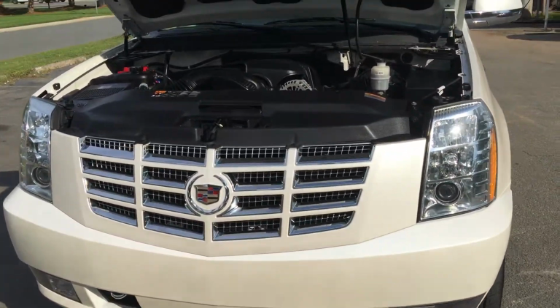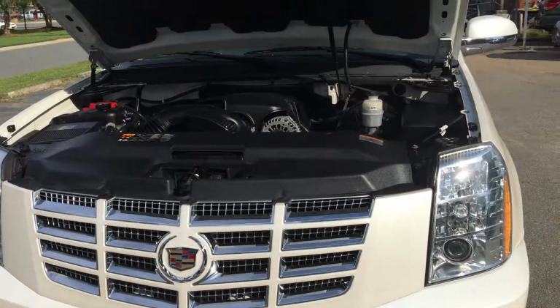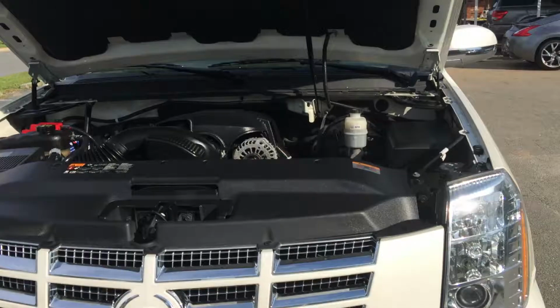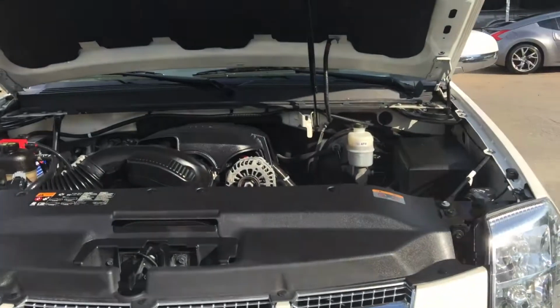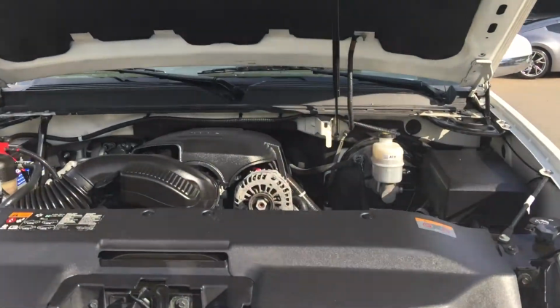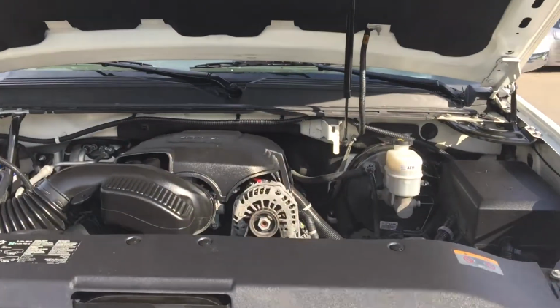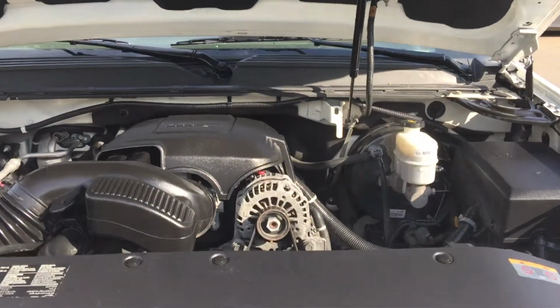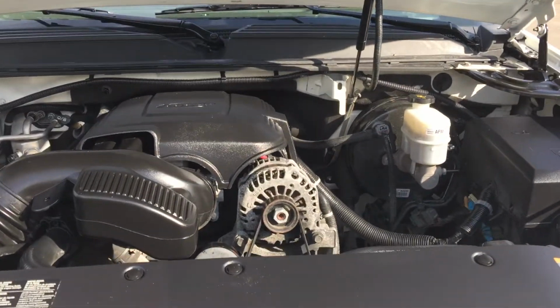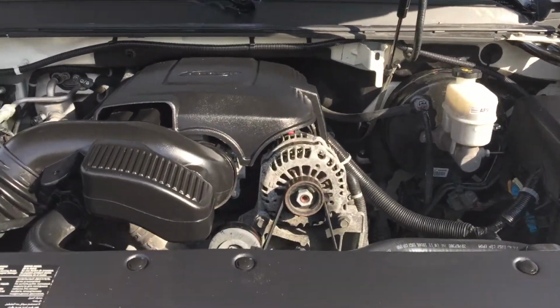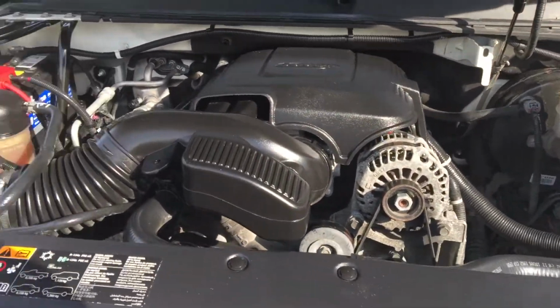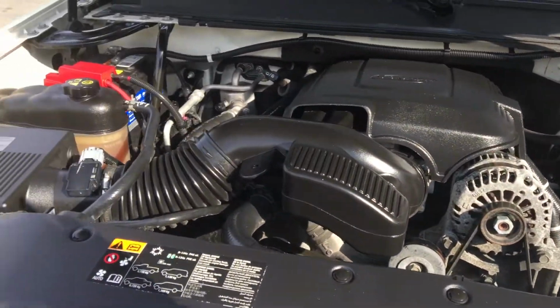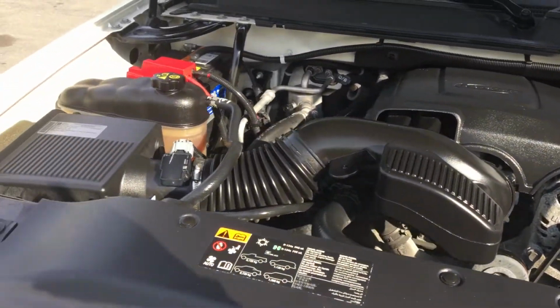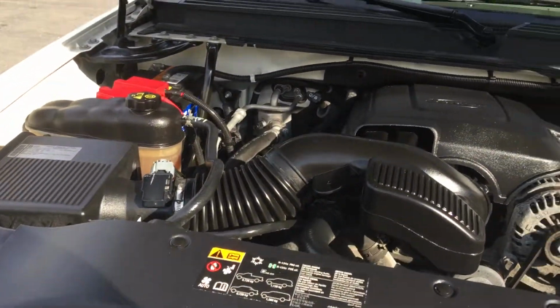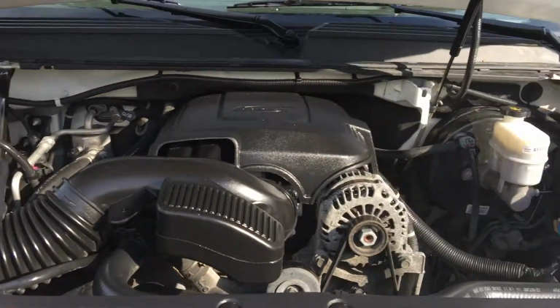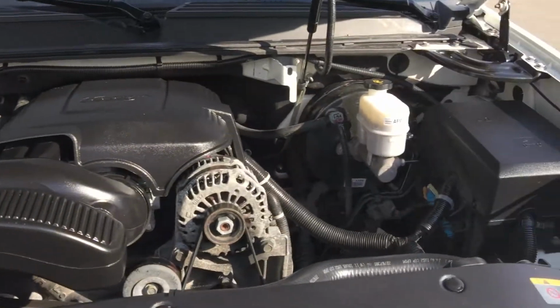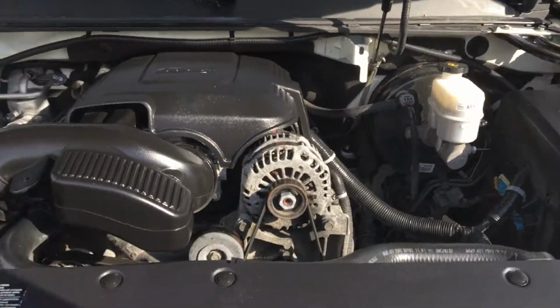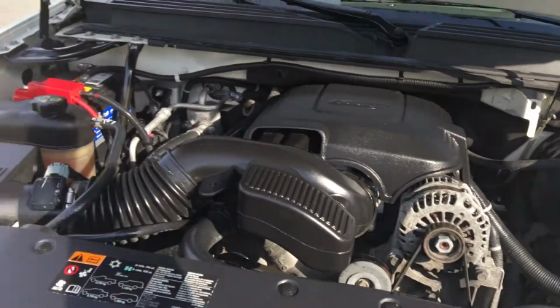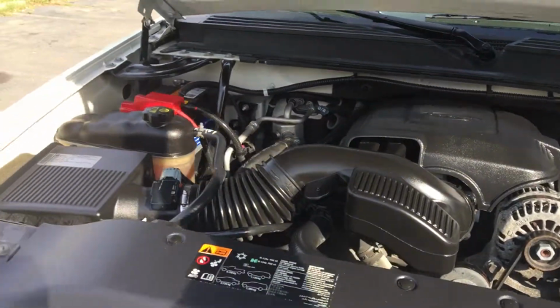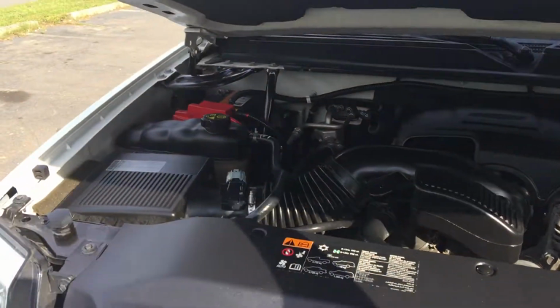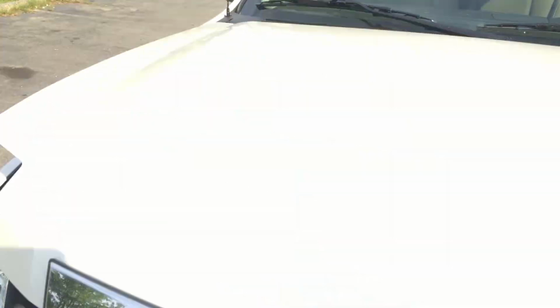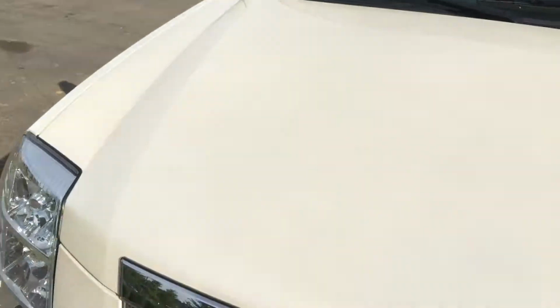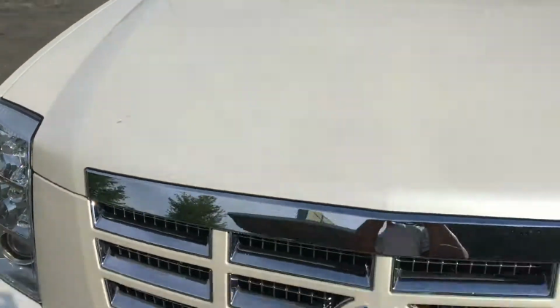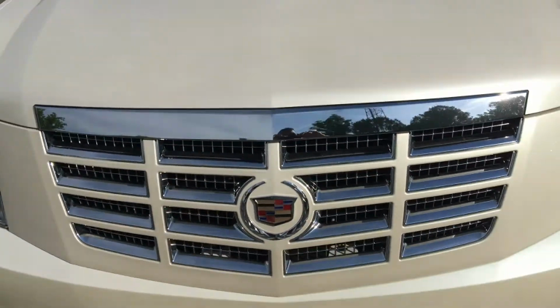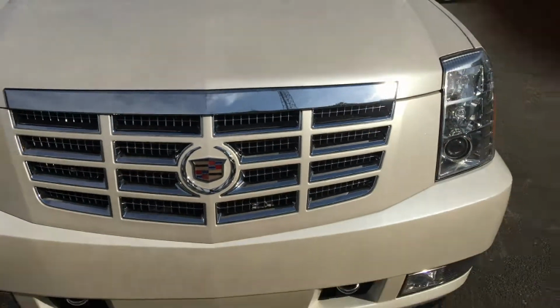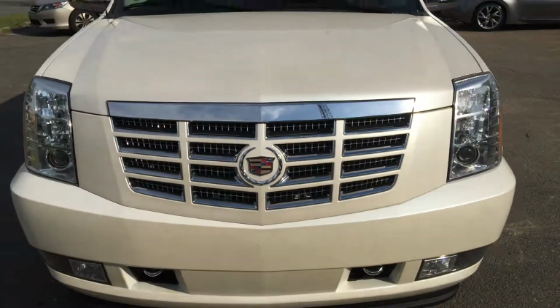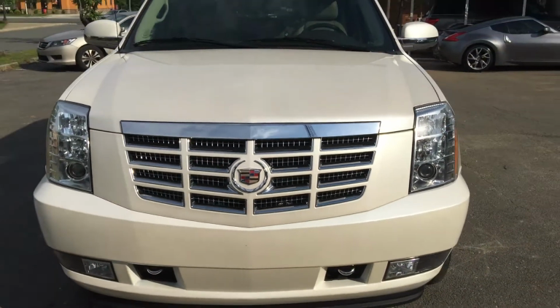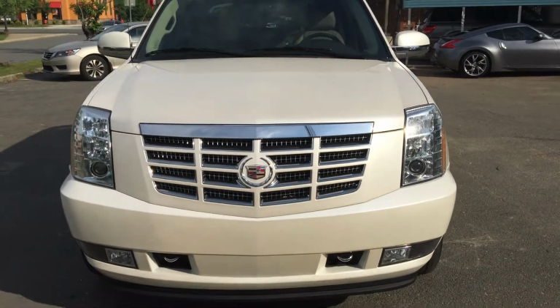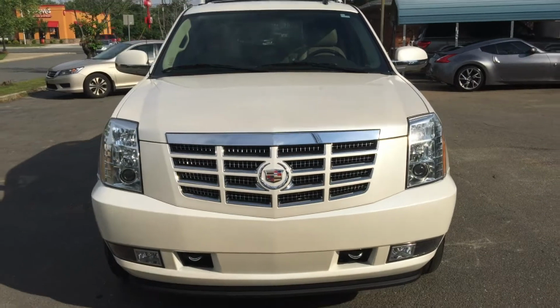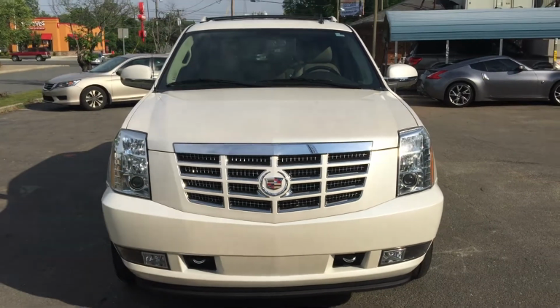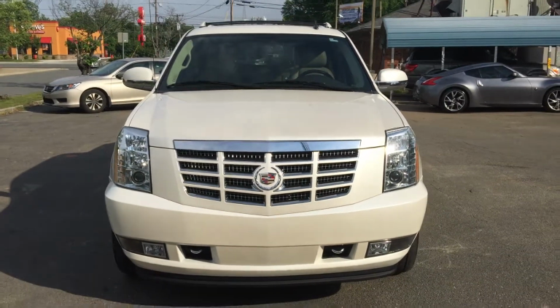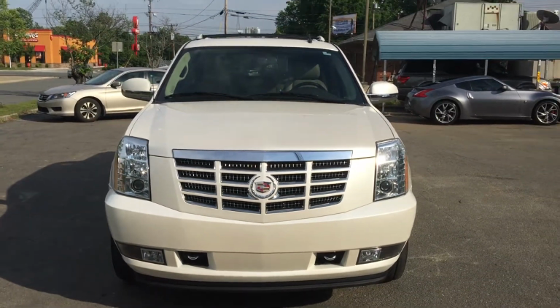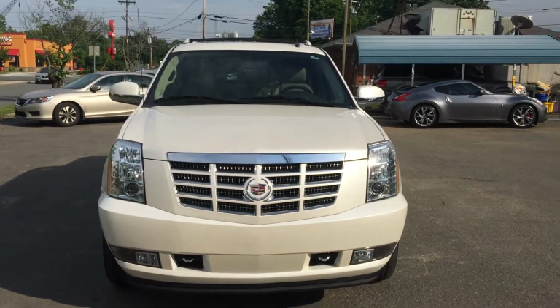Let's take a look at the engine cavity. As you can see, it is free and clear of rust and corrosion. The hood closes down tight — just look at the condition of this vehicle.